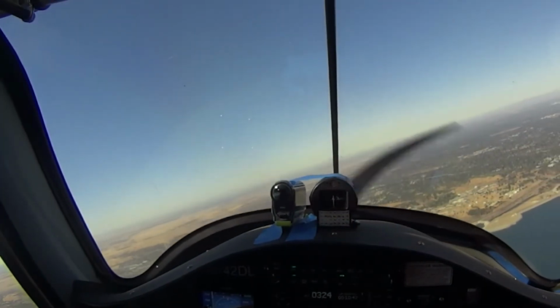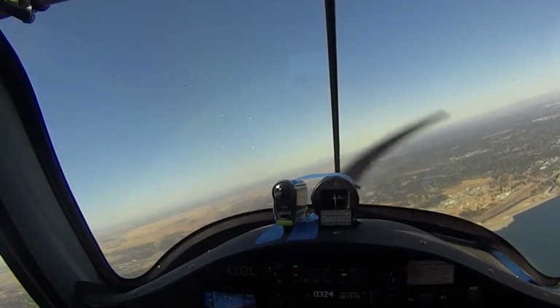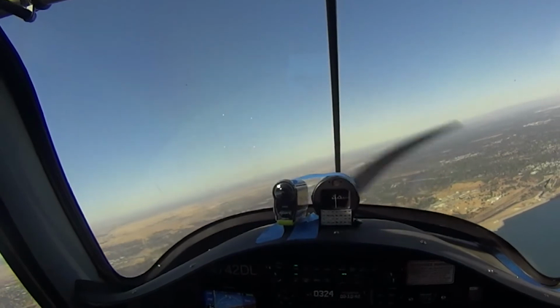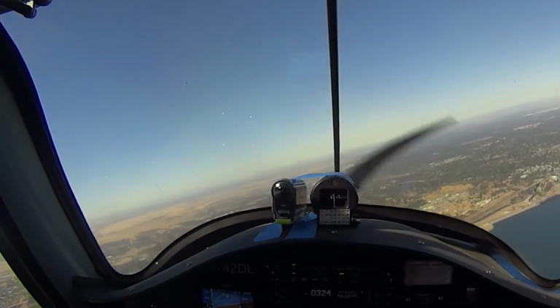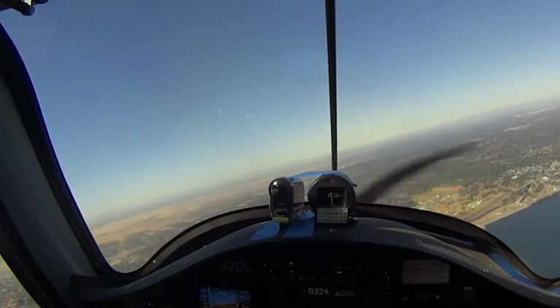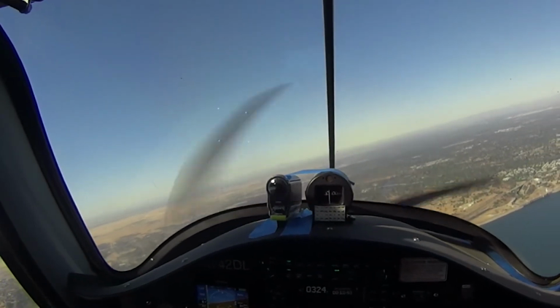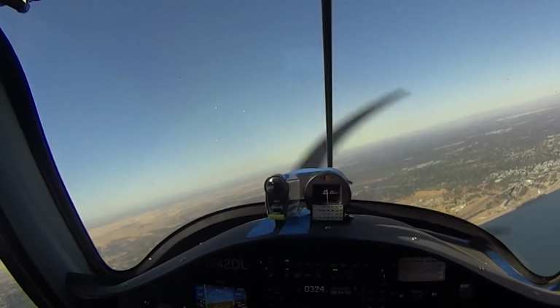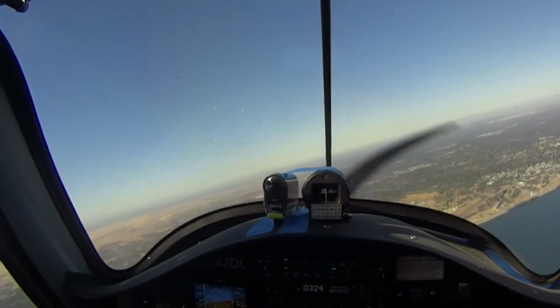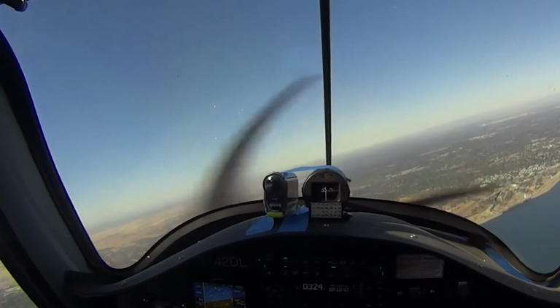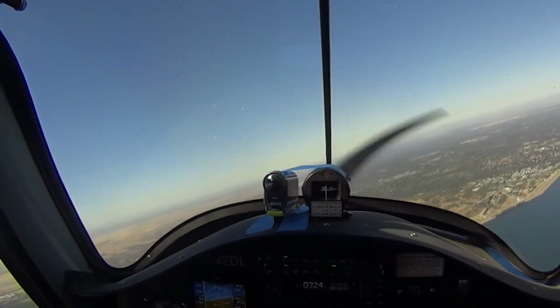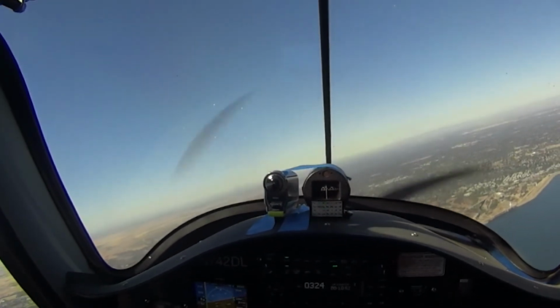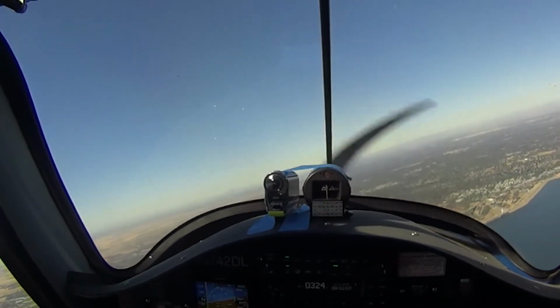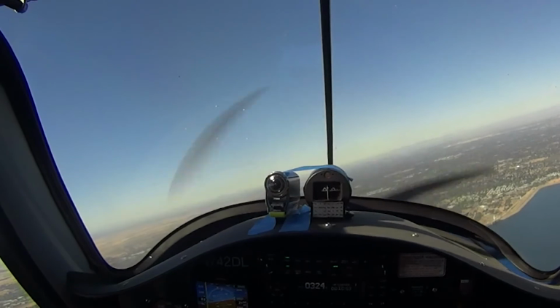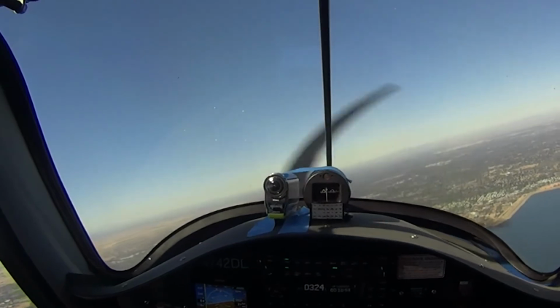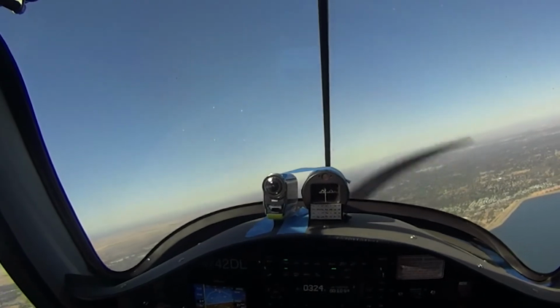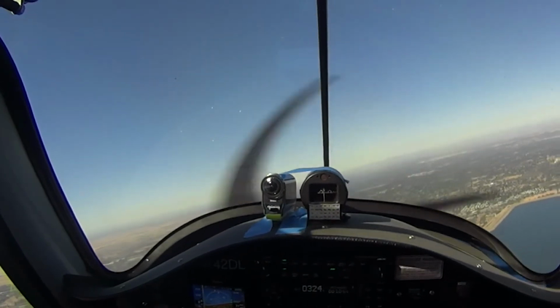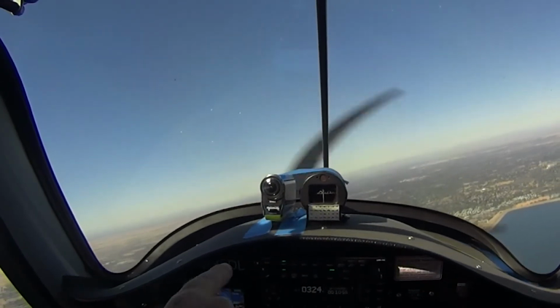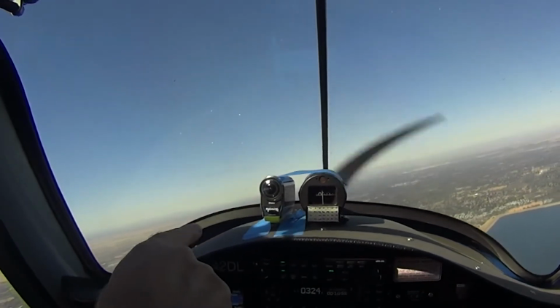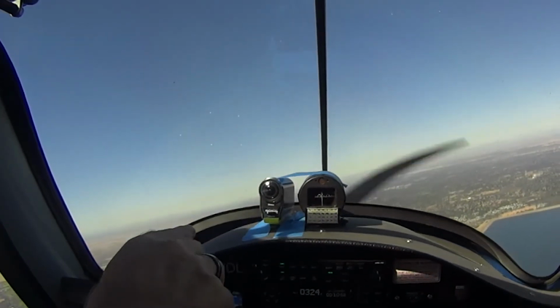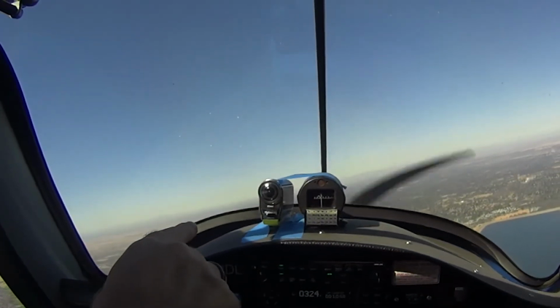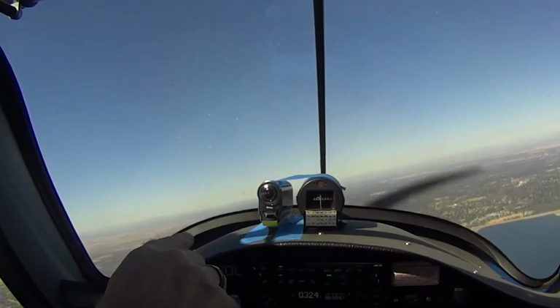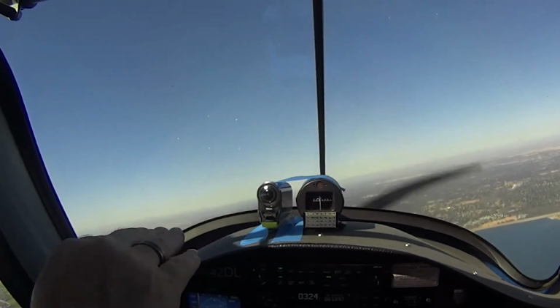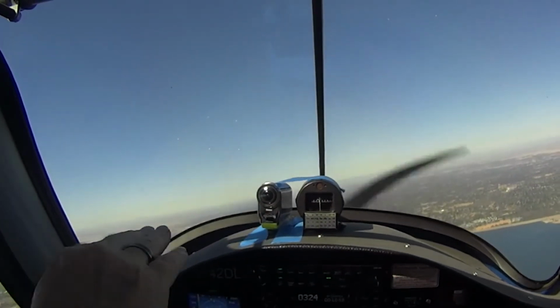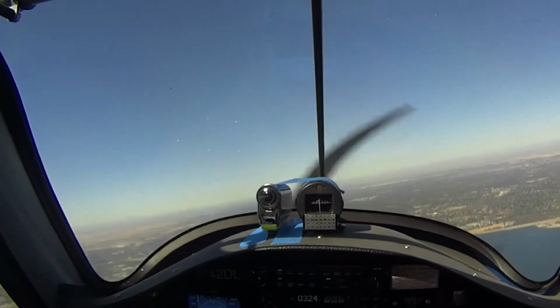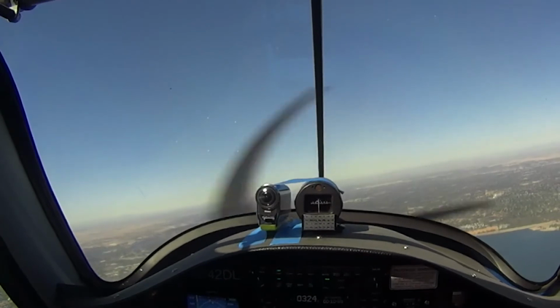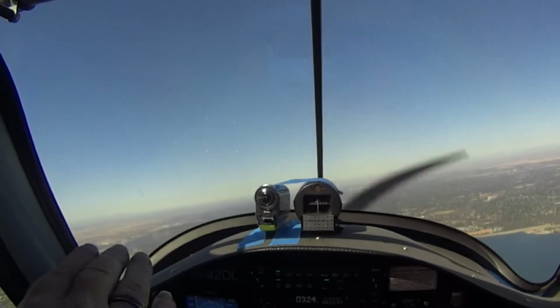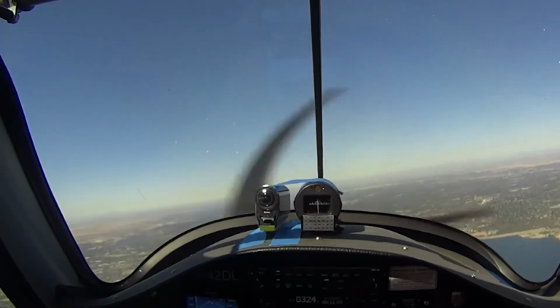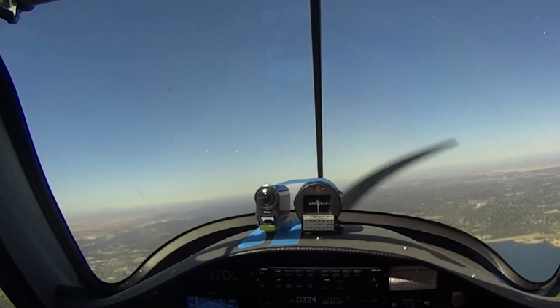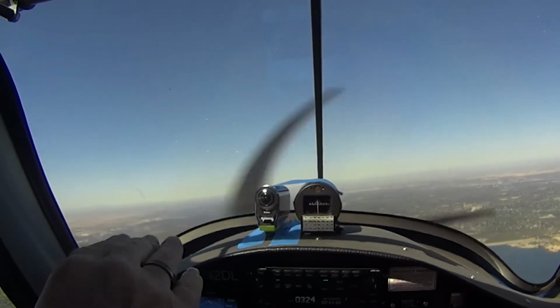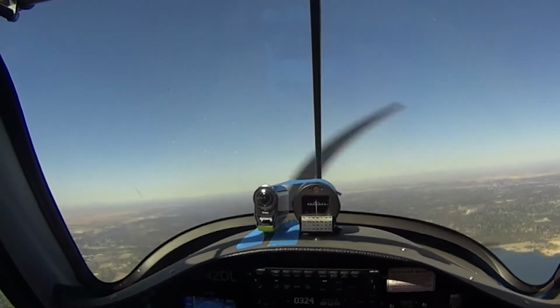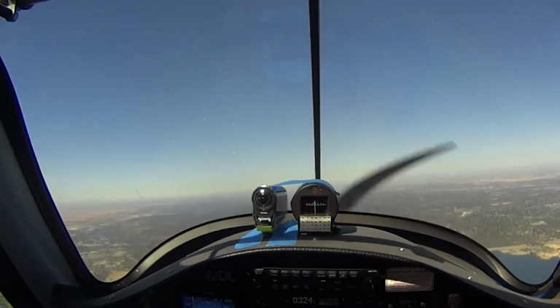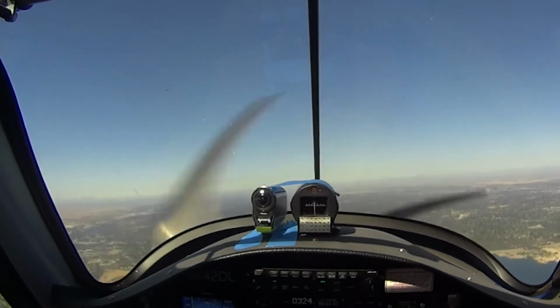Now you're dipping a little — just pull the stick back a little. There you go. And check this out: if you look at the horizon, you can maintain your altitude just by looking at the horizon and keeping that.